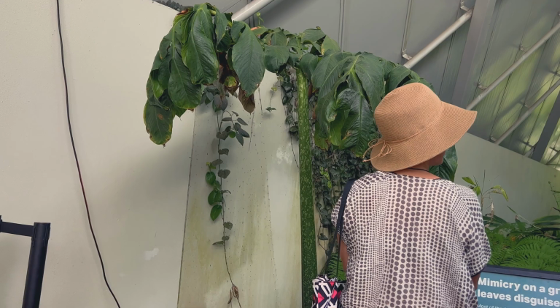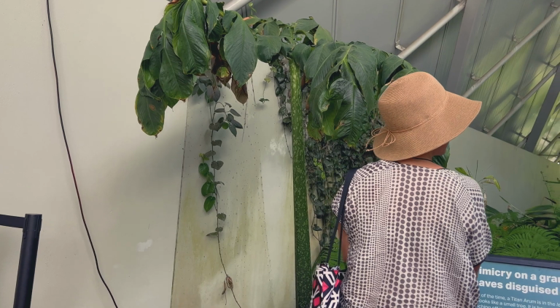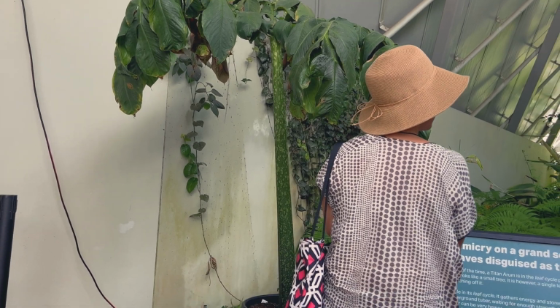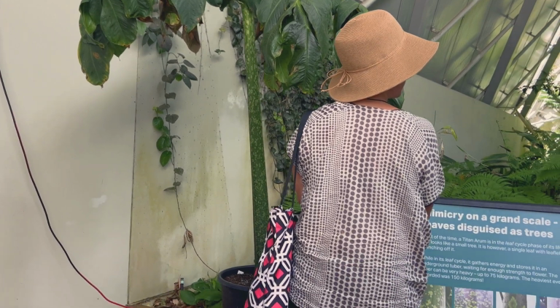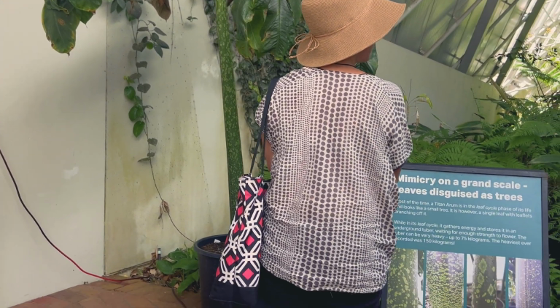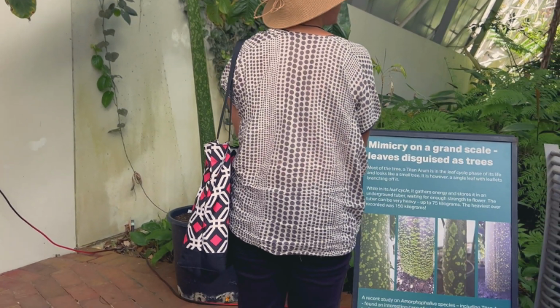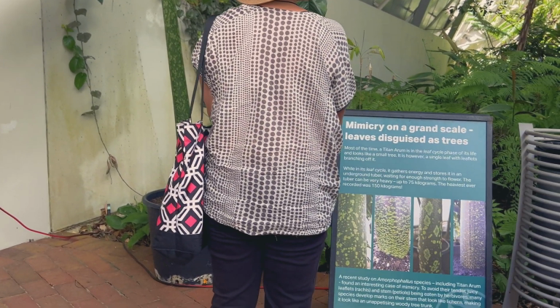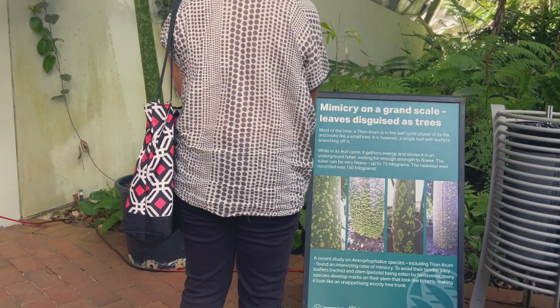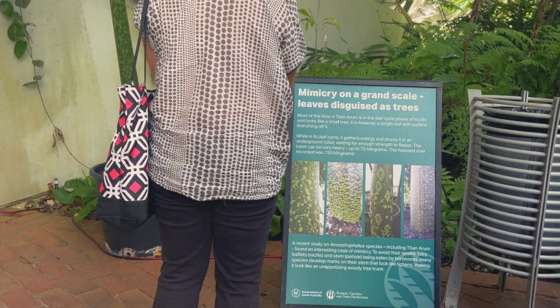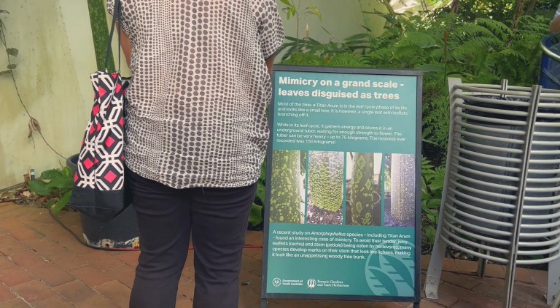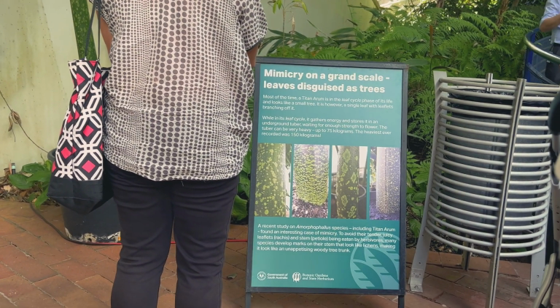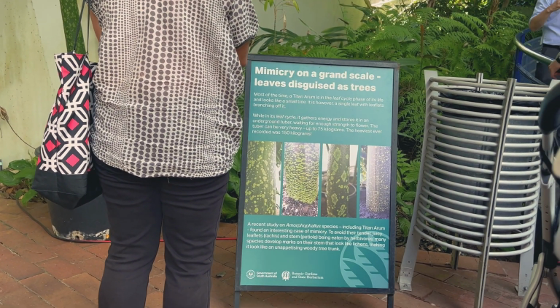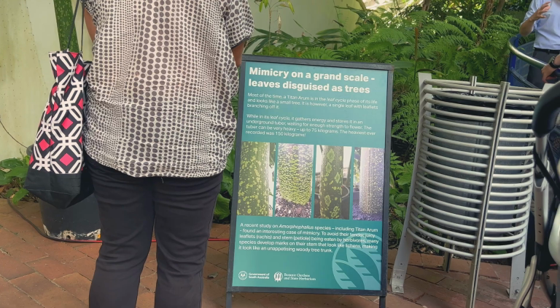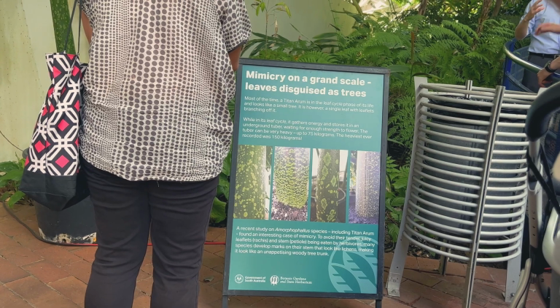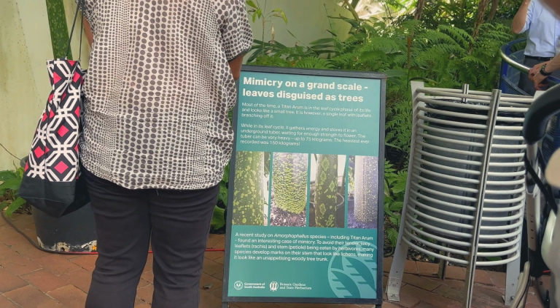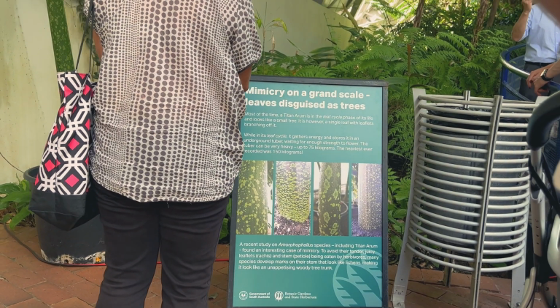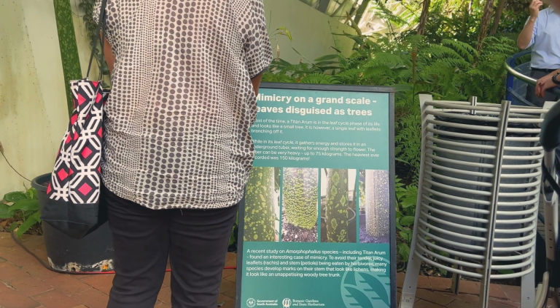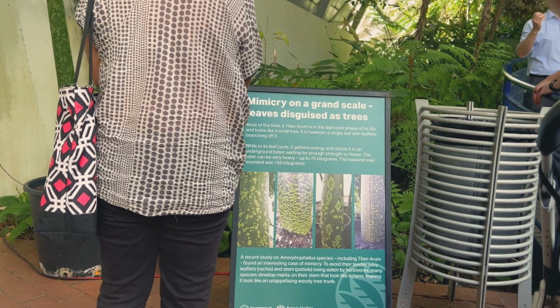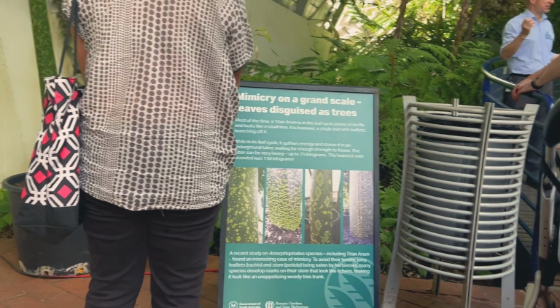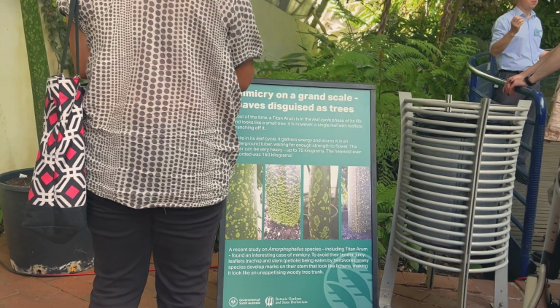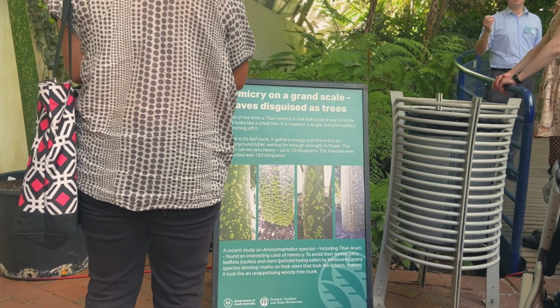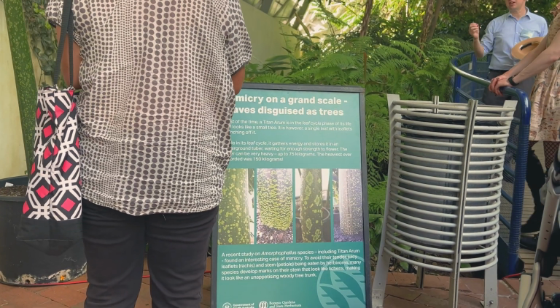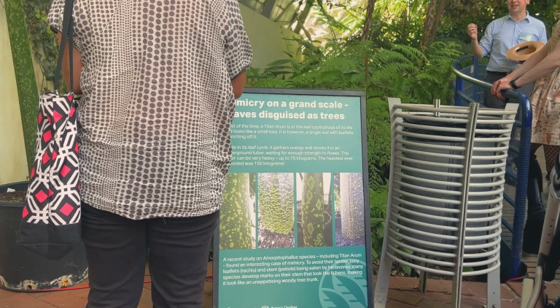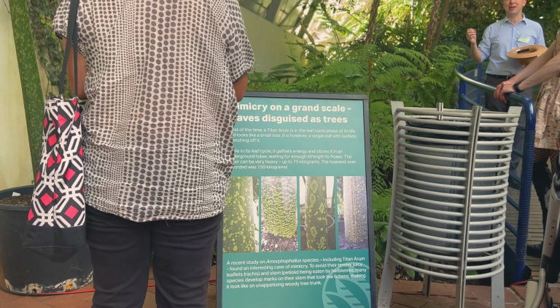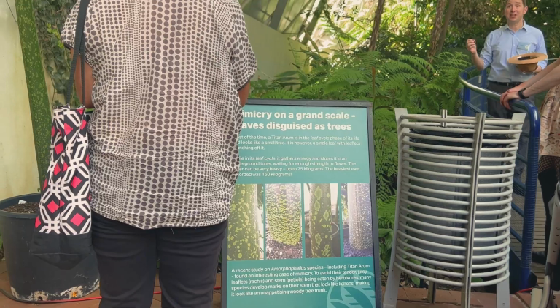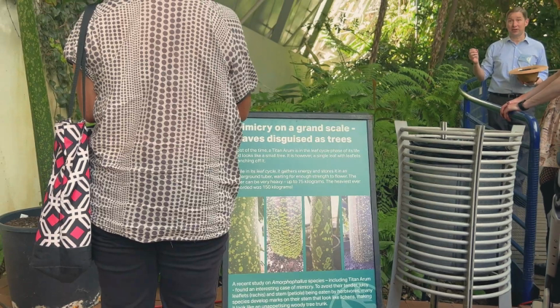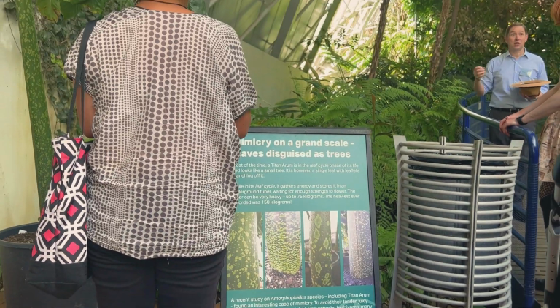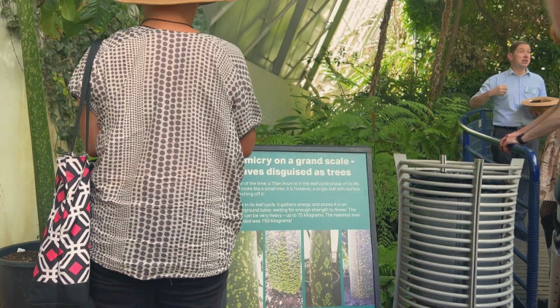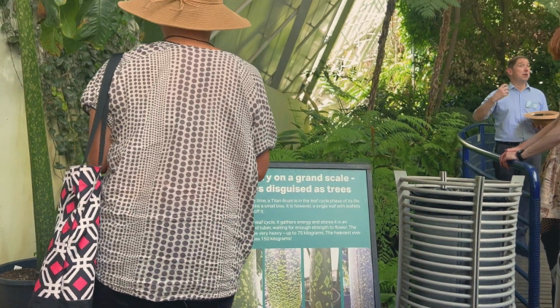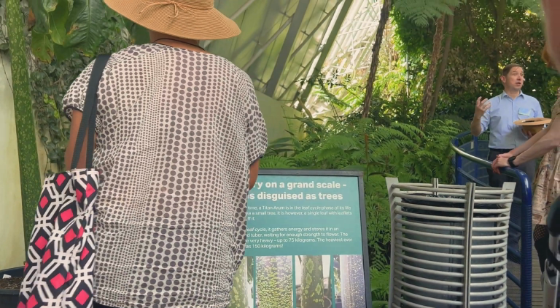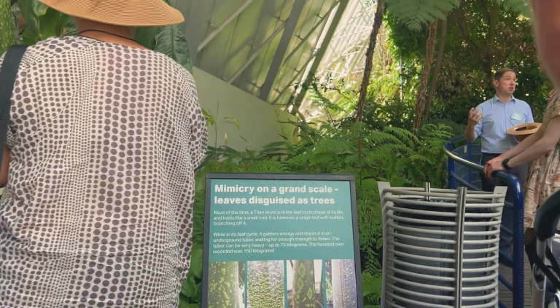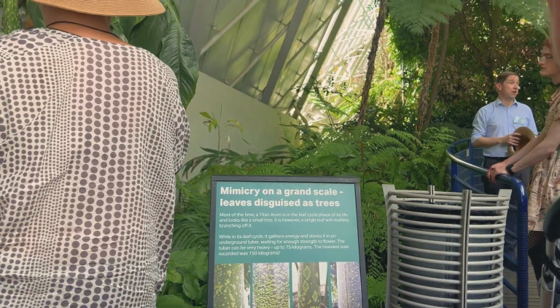The corm will grow to significantly more than 100 kilos of weight under the soil, and eventually in its life cycle it will produce a flower. That flower is what you're going to see today. The specimen you're going to see today is about 10 years old, so it gives you an idea of how much growth goes into producing the flower.